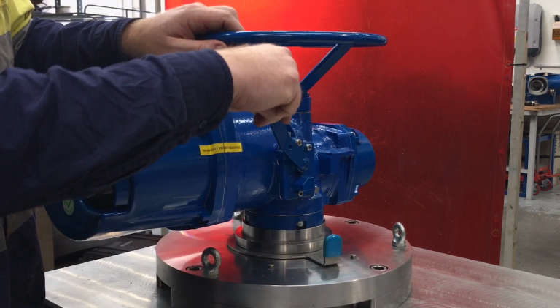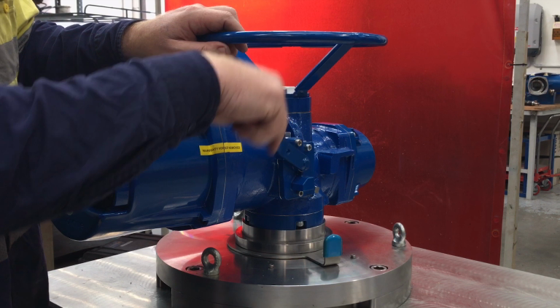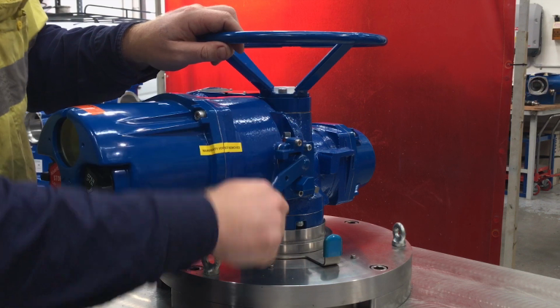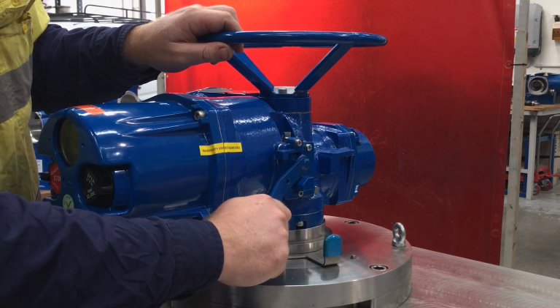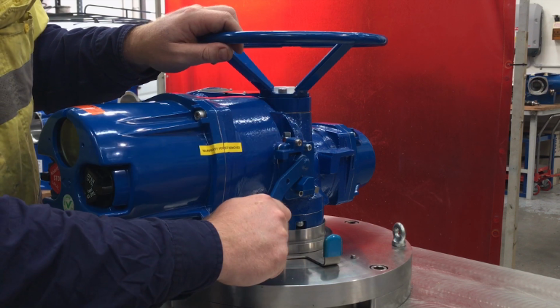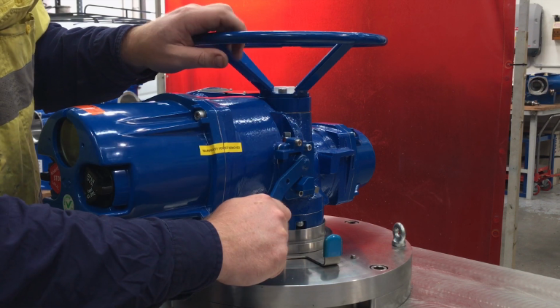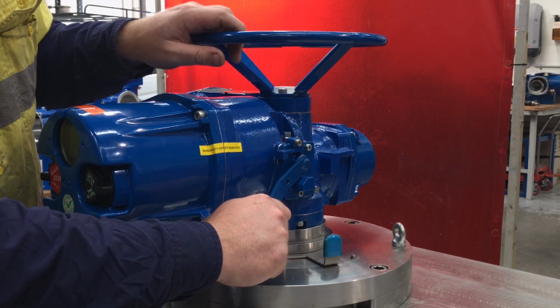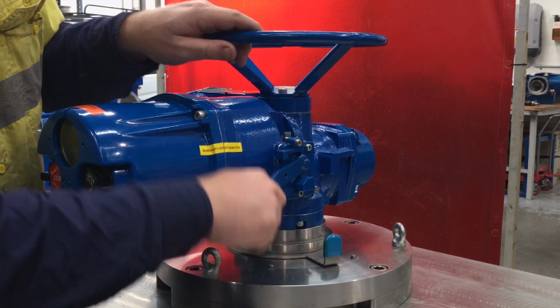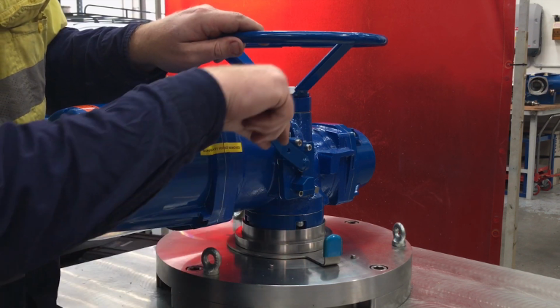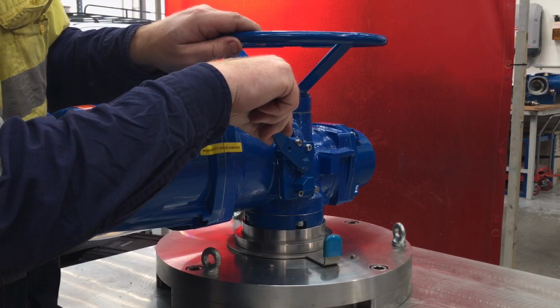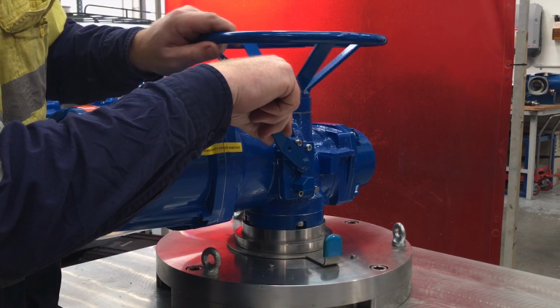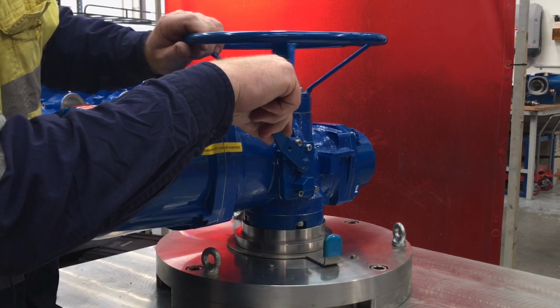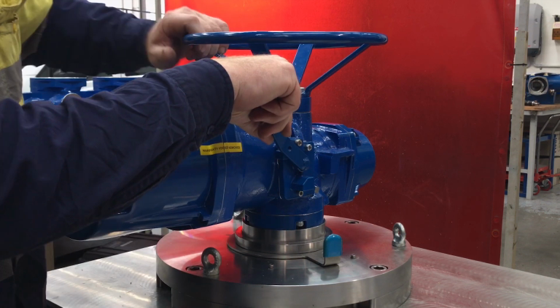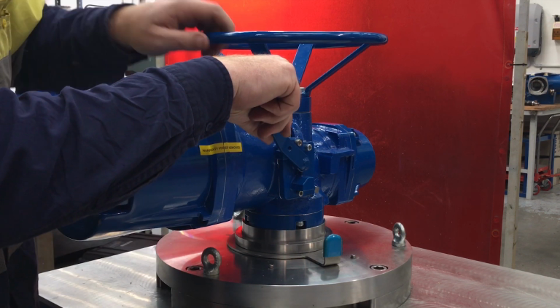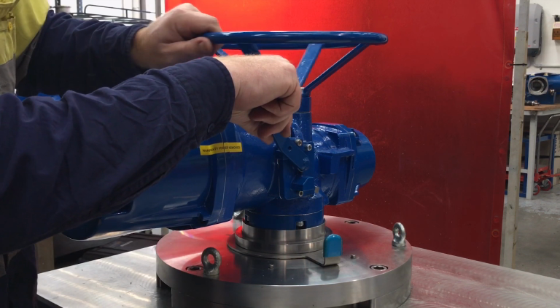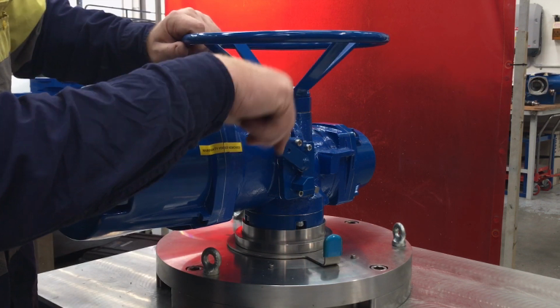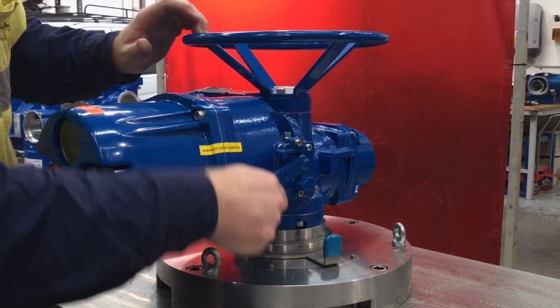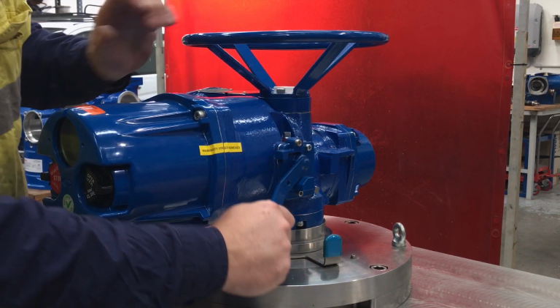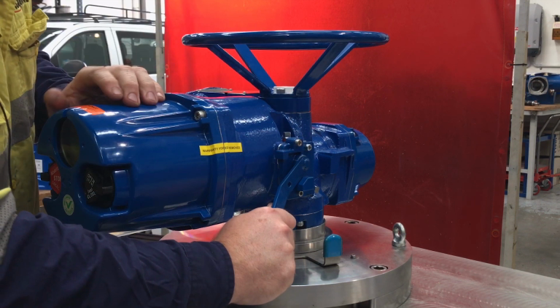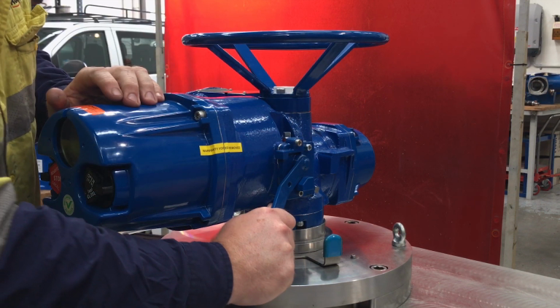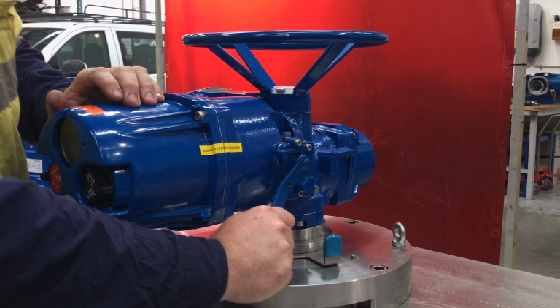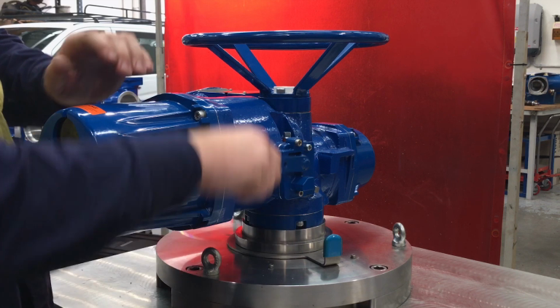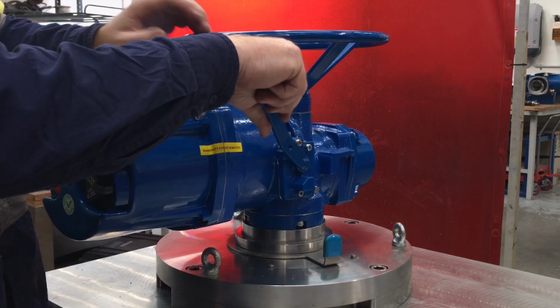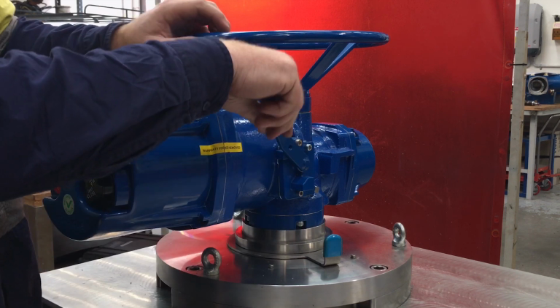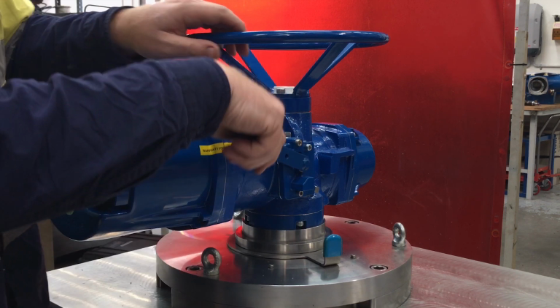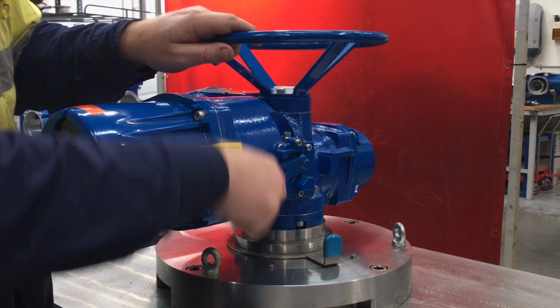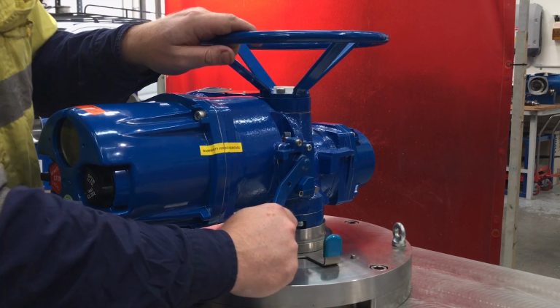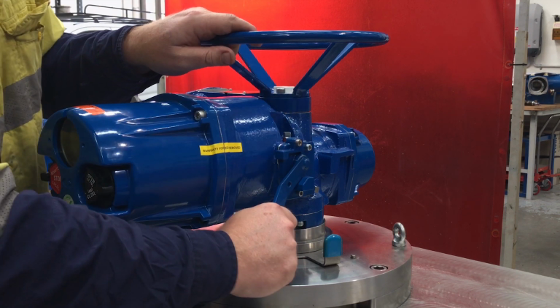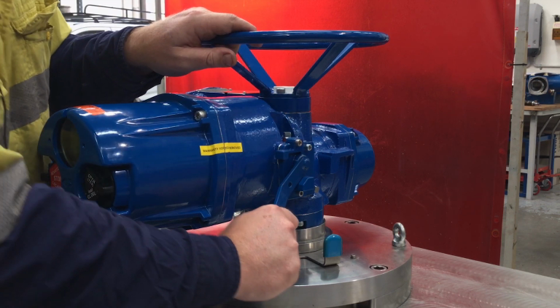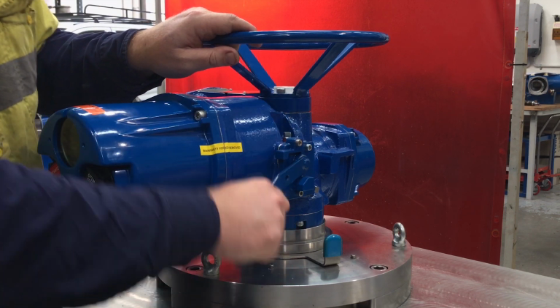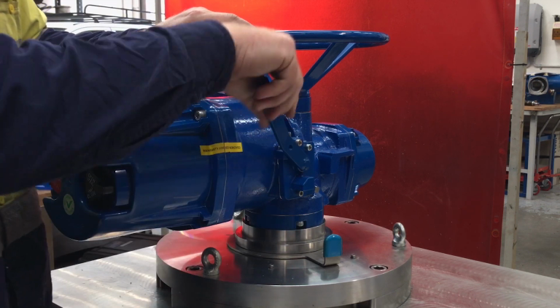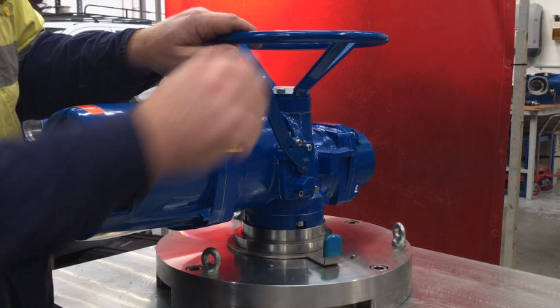If it doesn't click, it might feel a bit of resistance. You may have to rotate the hand wheel and then try again to make sure it's fully declutched.